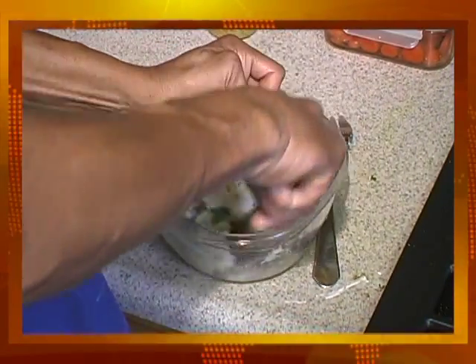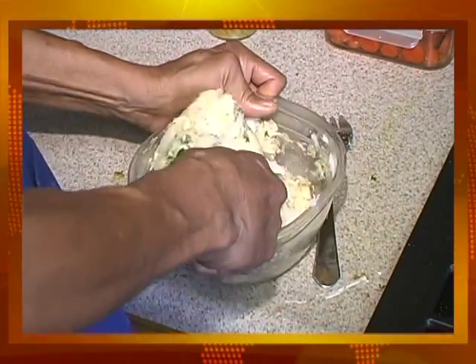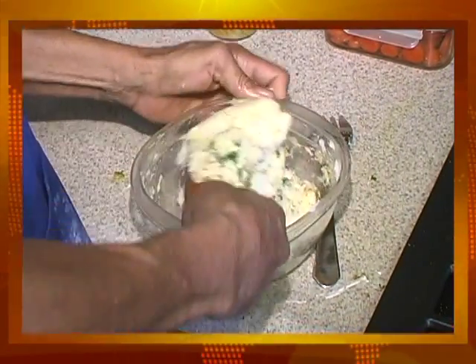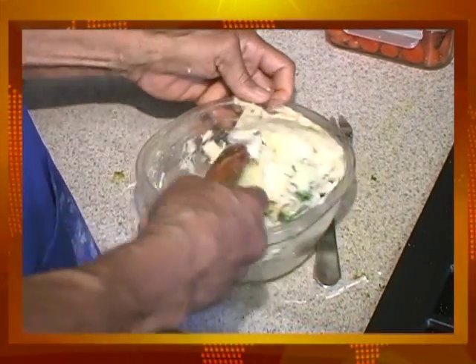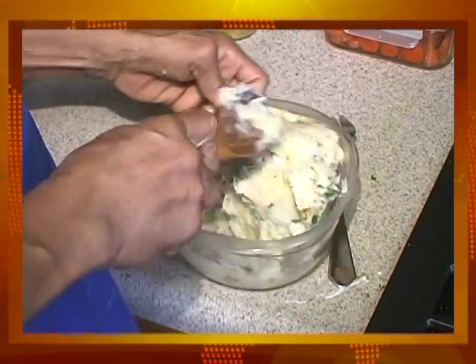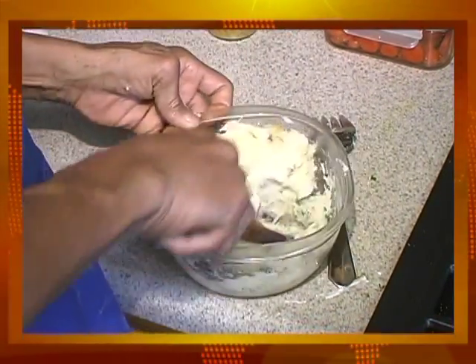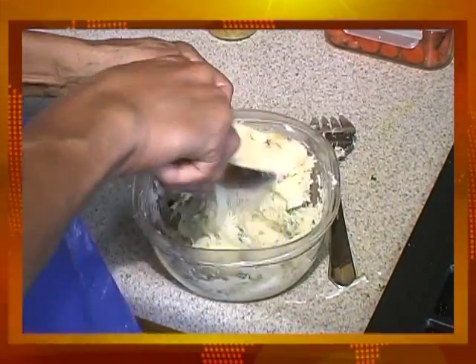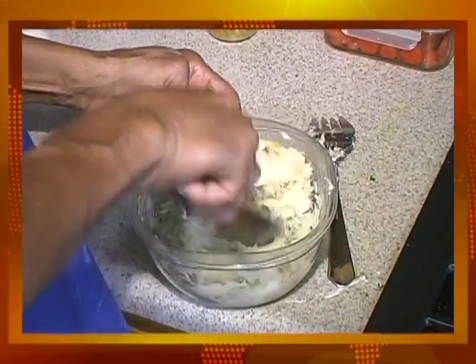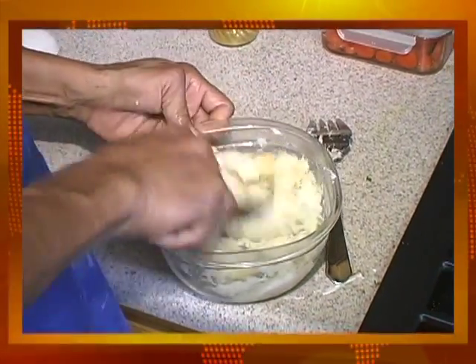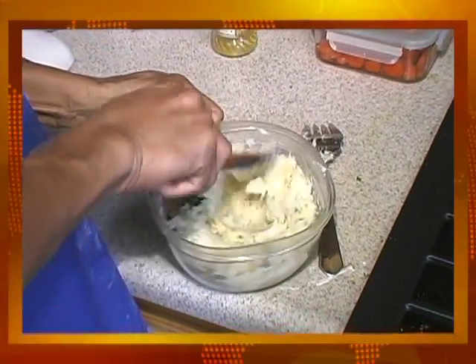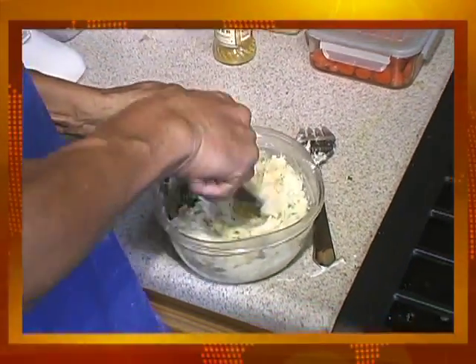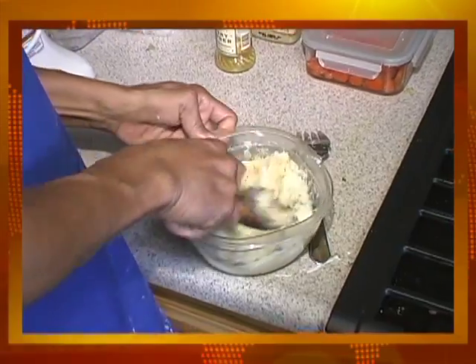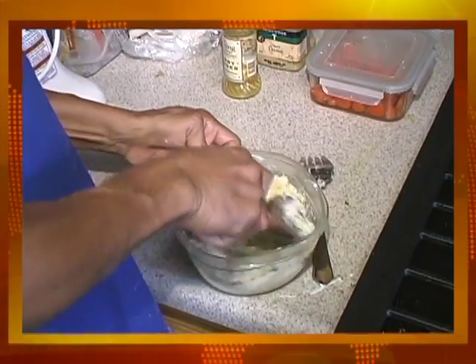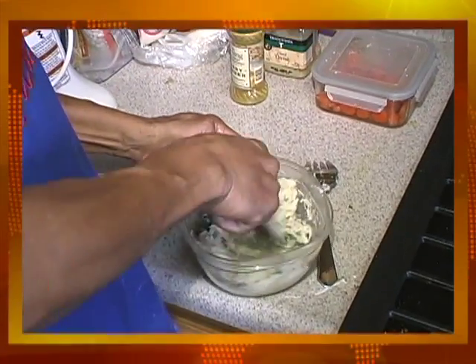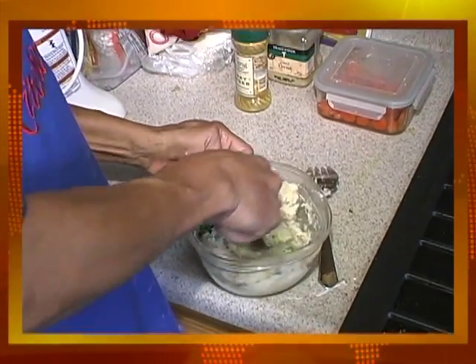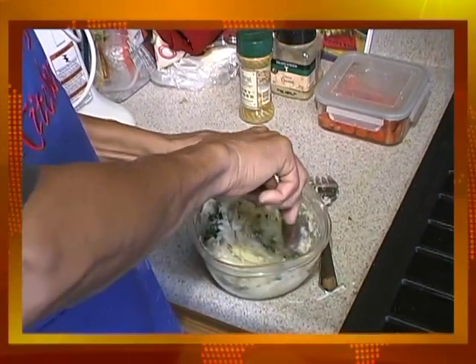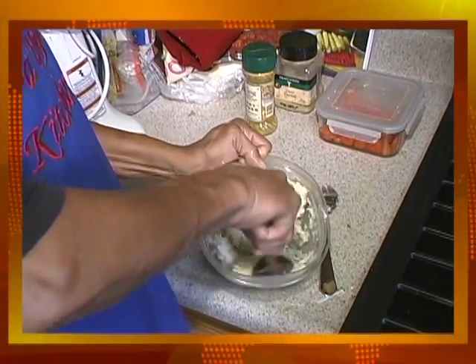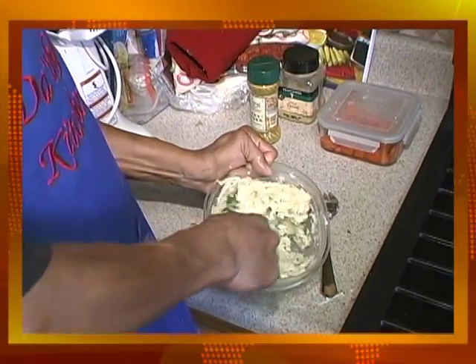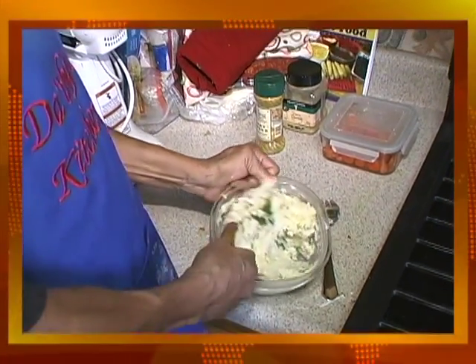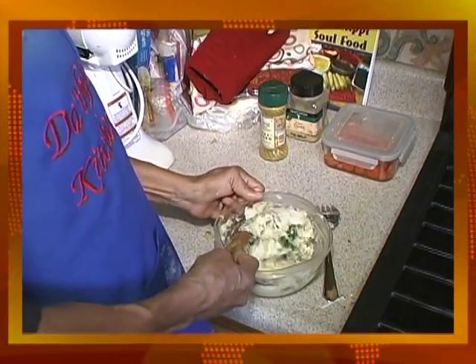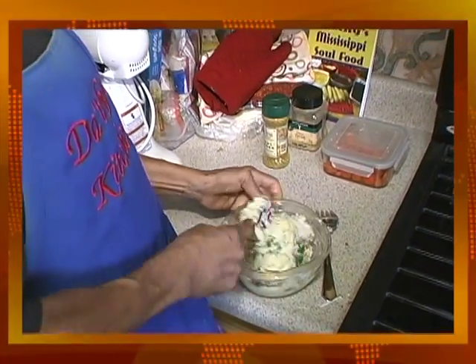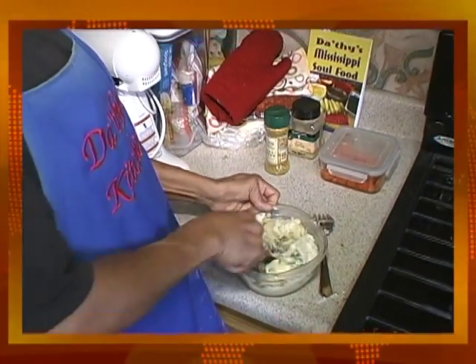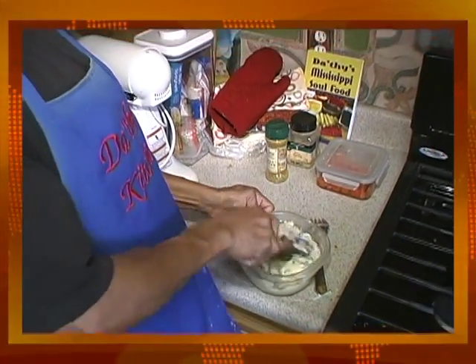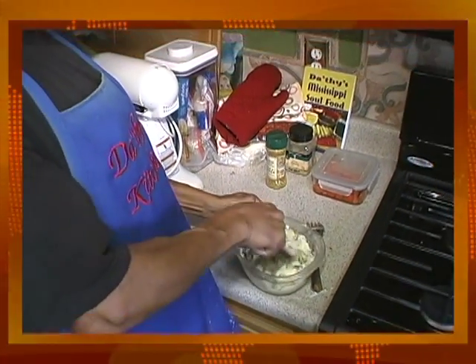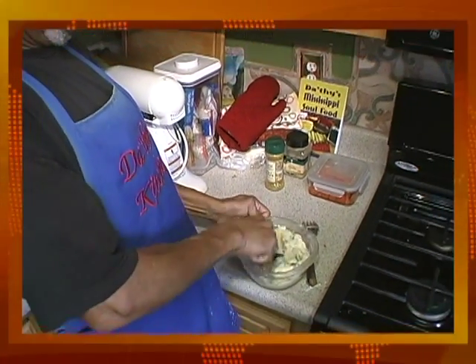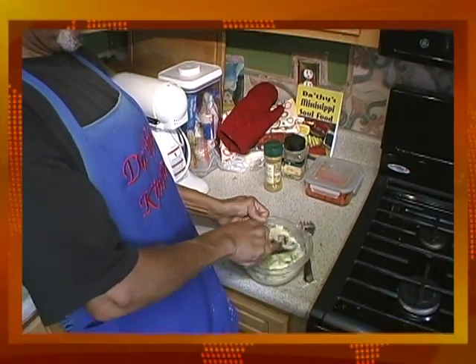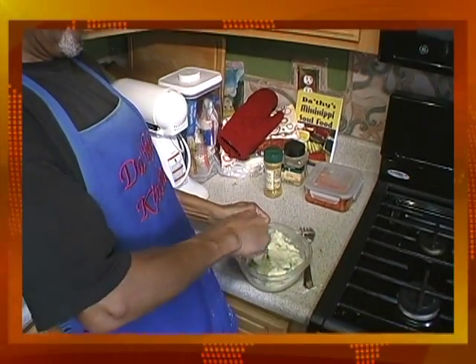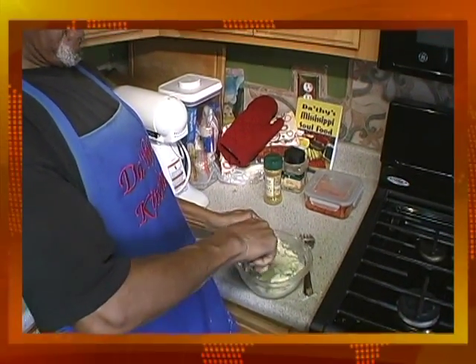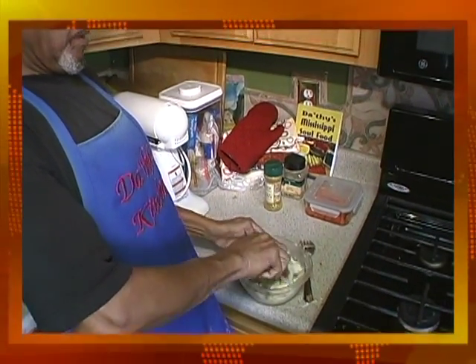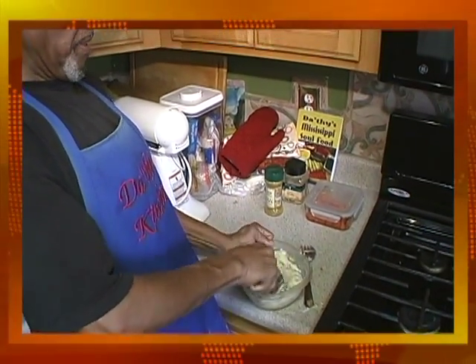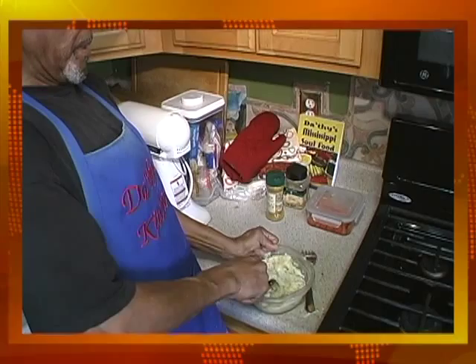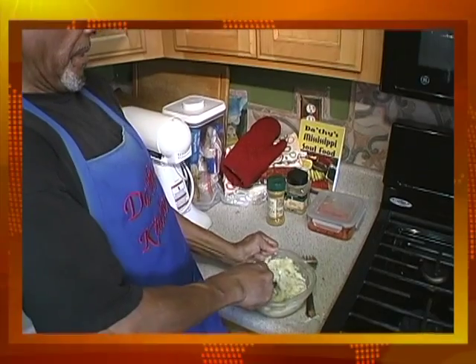The egg holds it together when you're frying it so it doesn't fall apart, because if you don't put your egg in there you're going to find a lot of different little pieces in there.